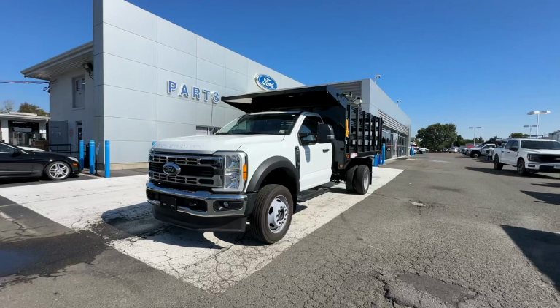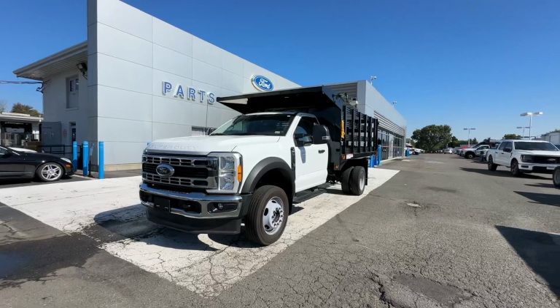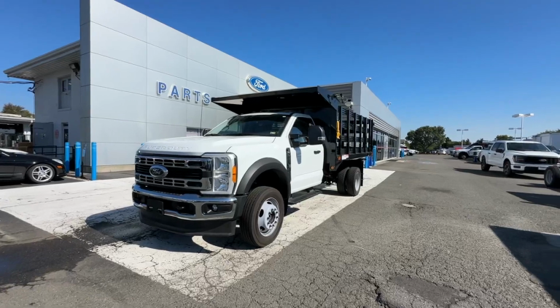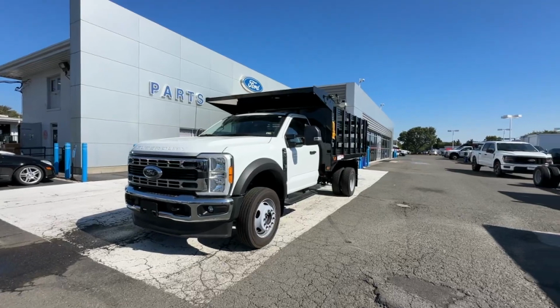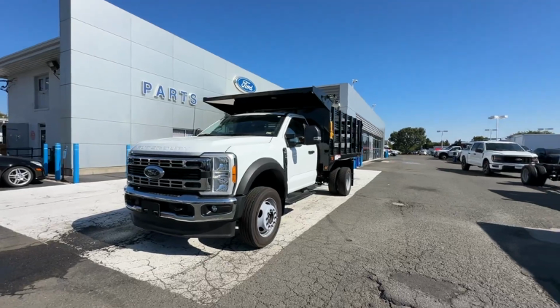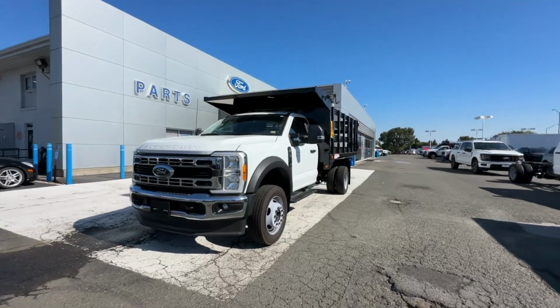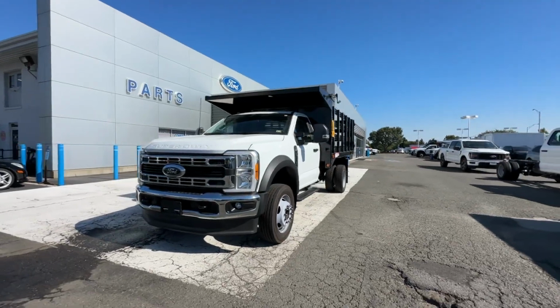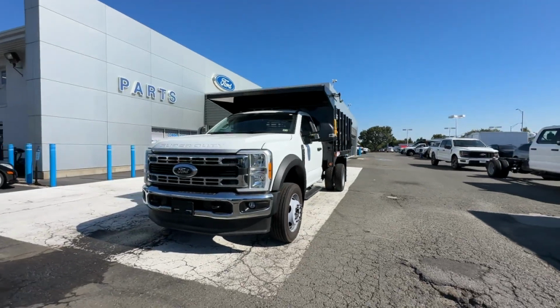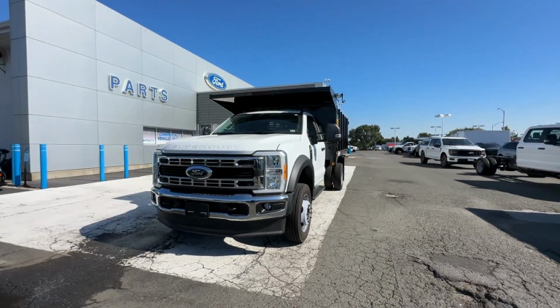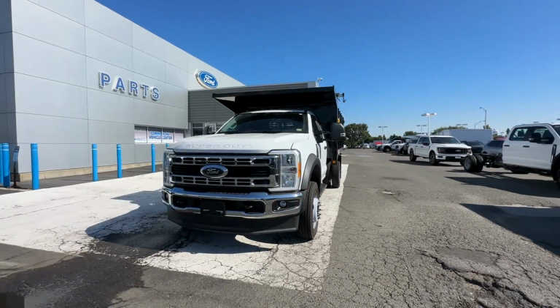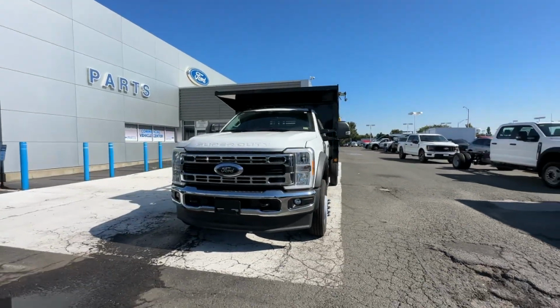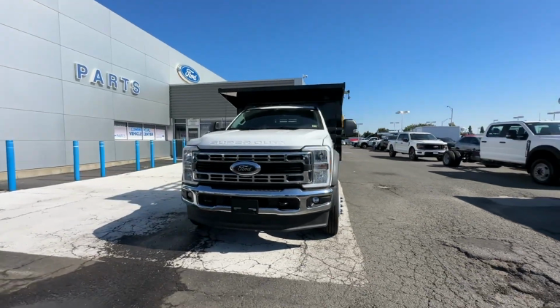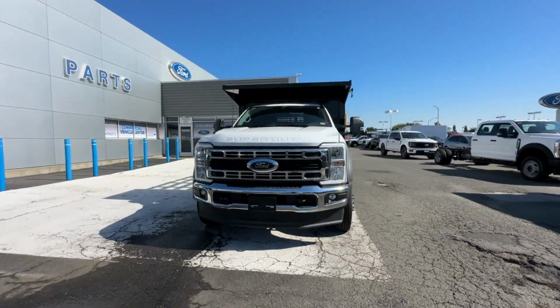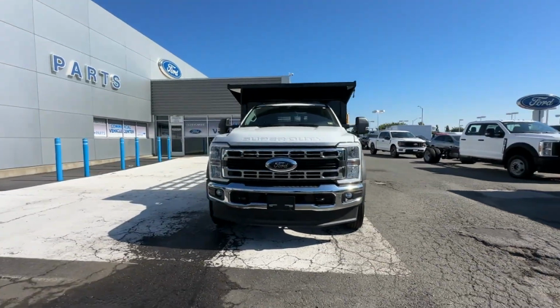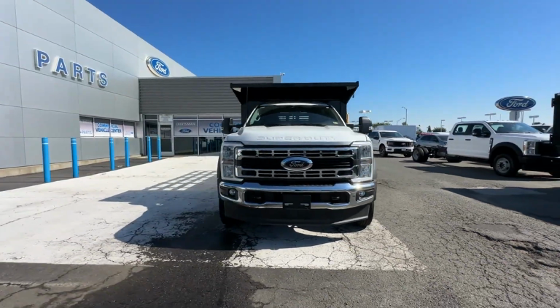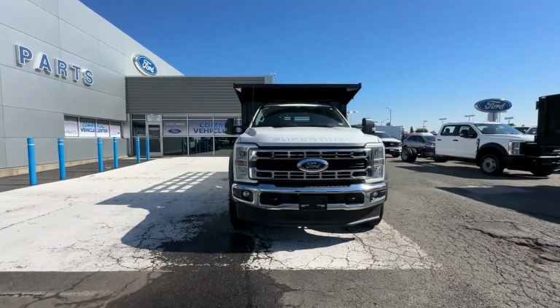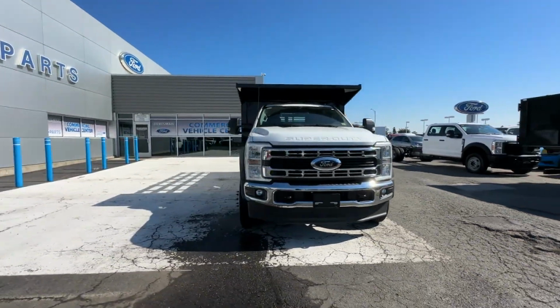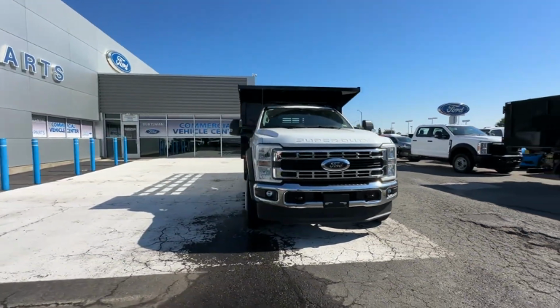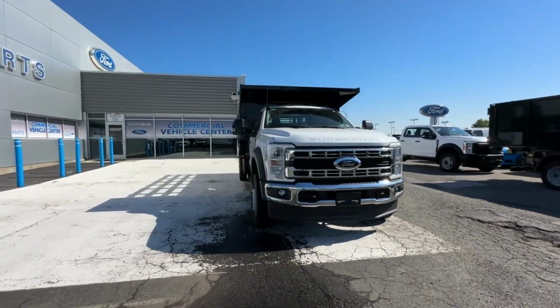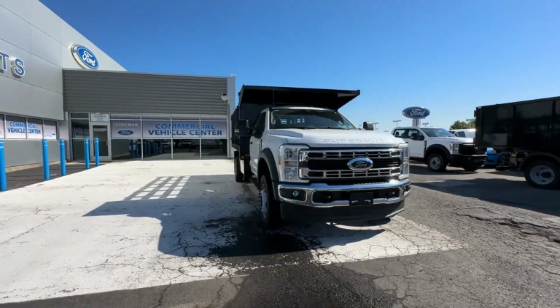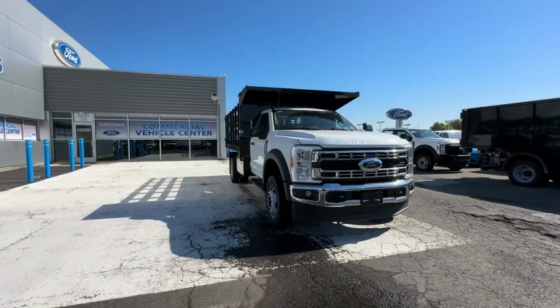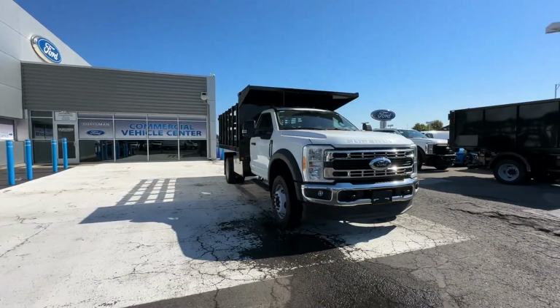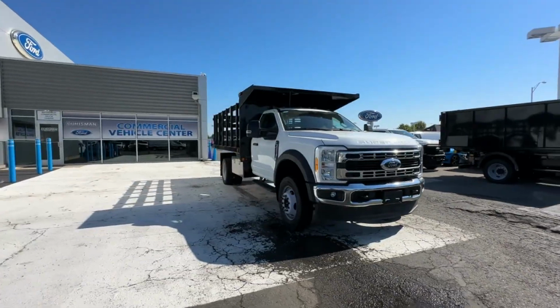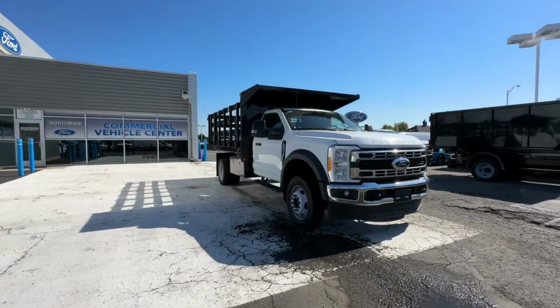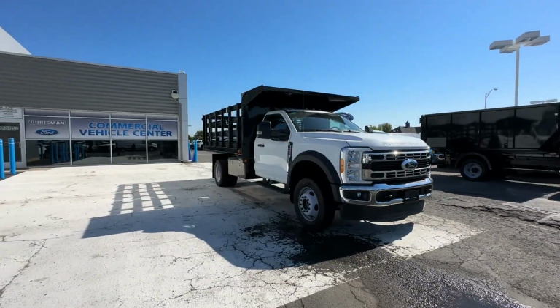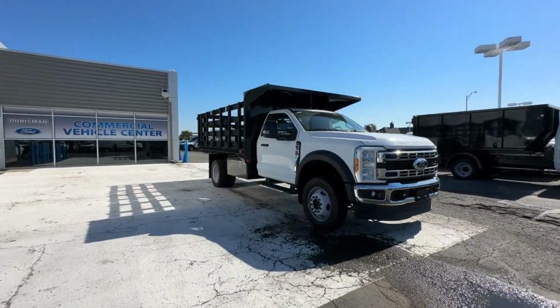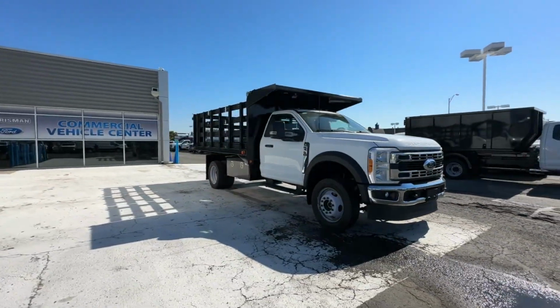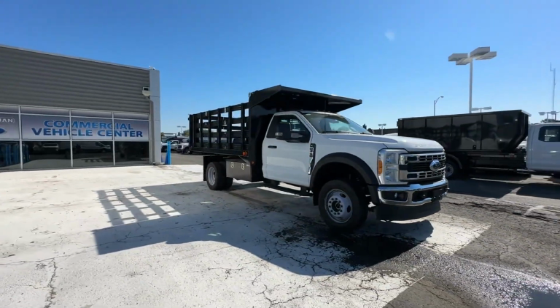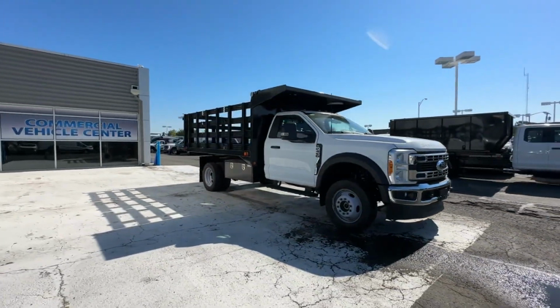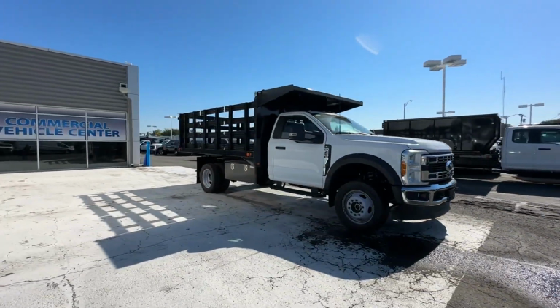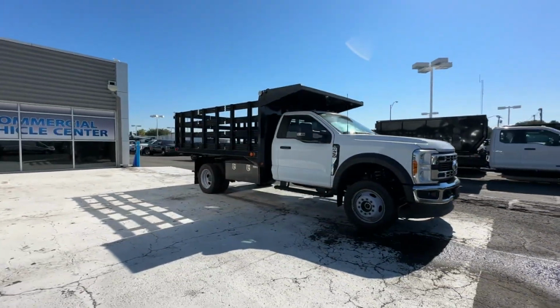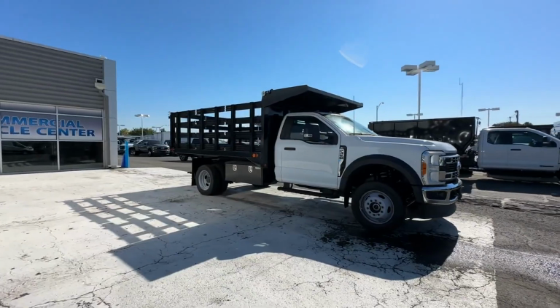2023 Ford Super Duty F450 DRW. This truck is built for versatility for many uses.